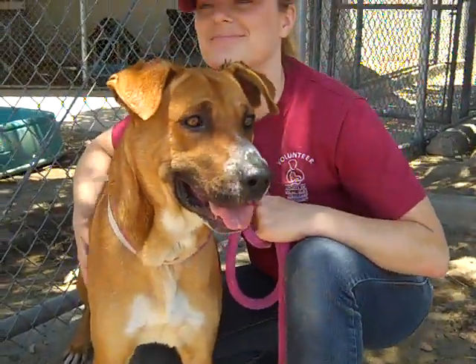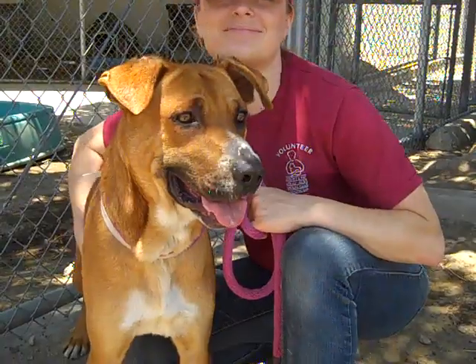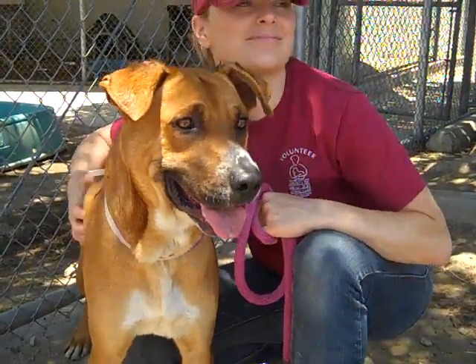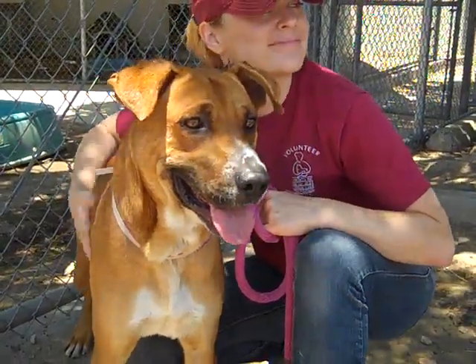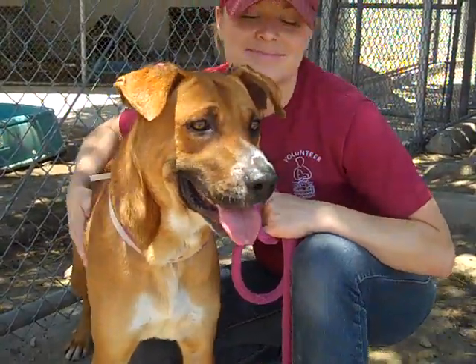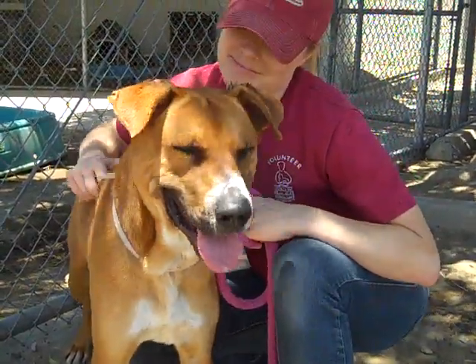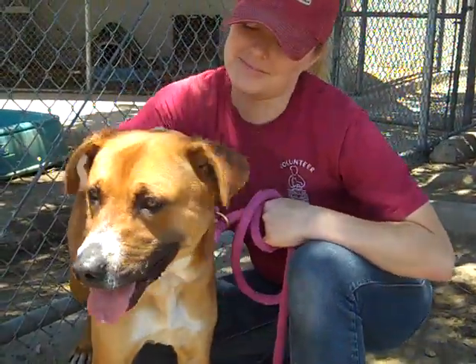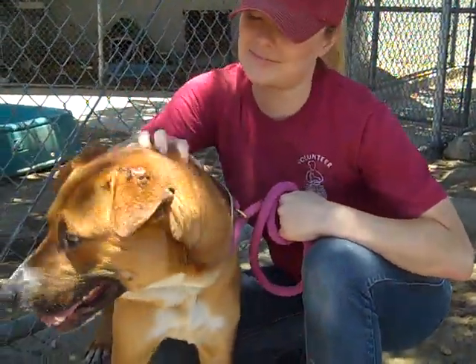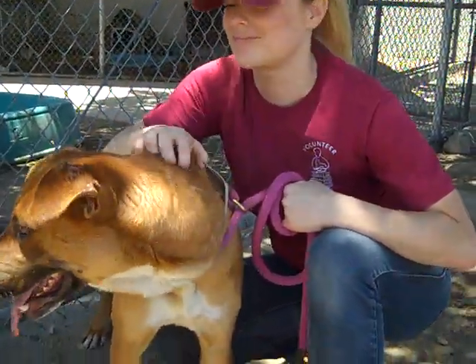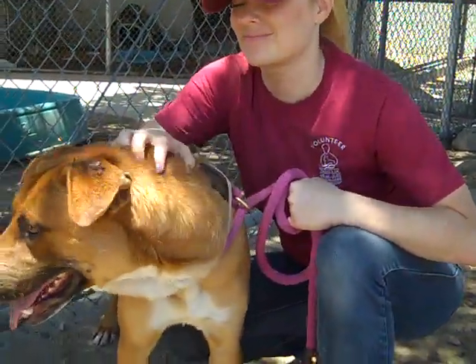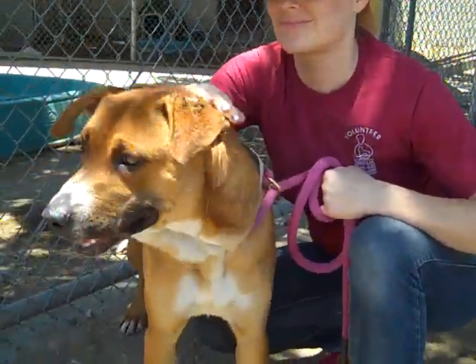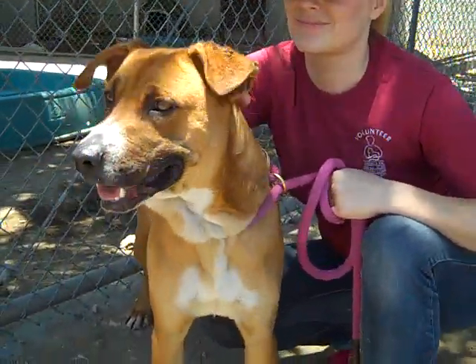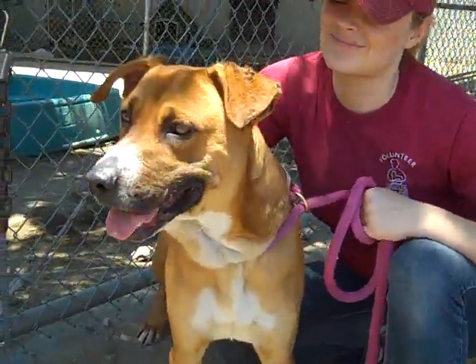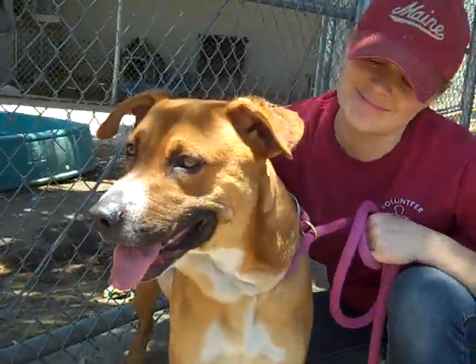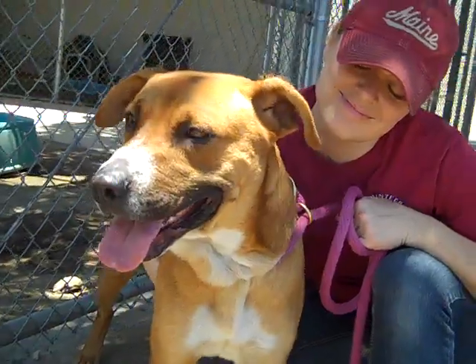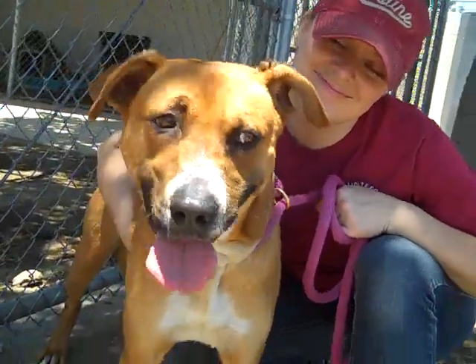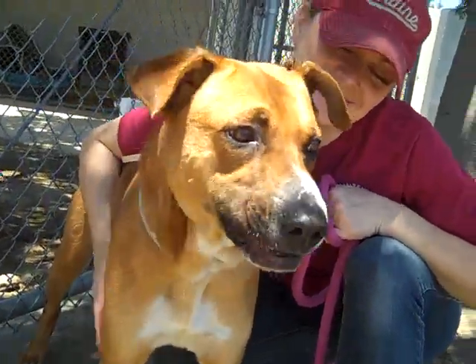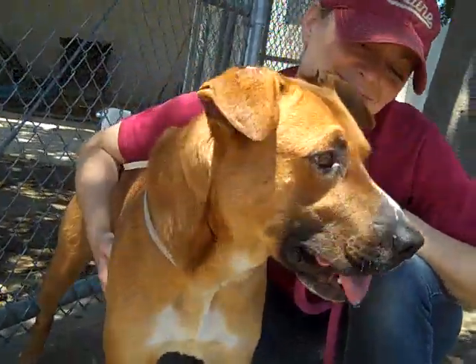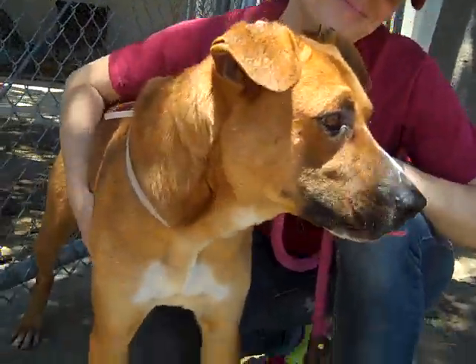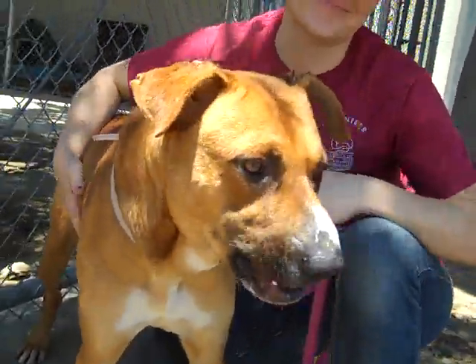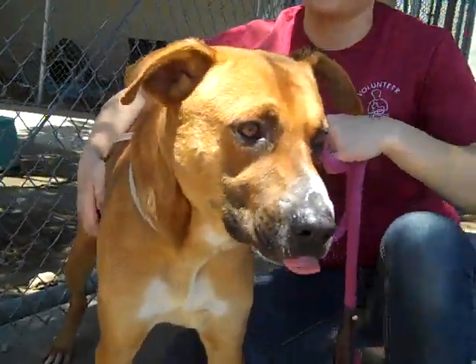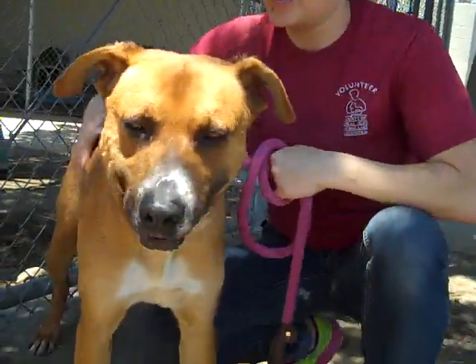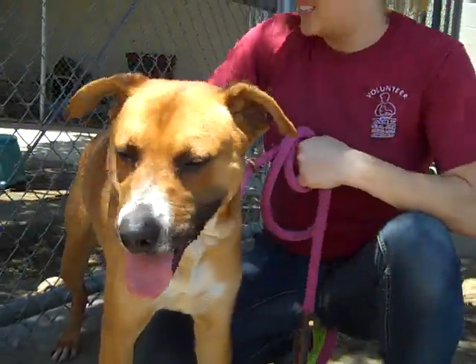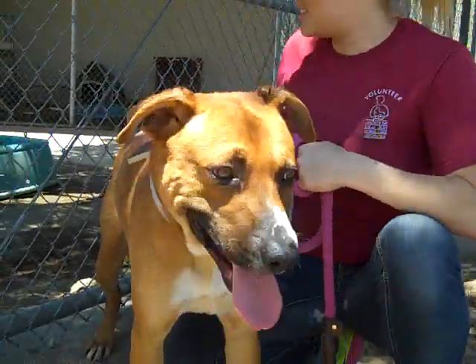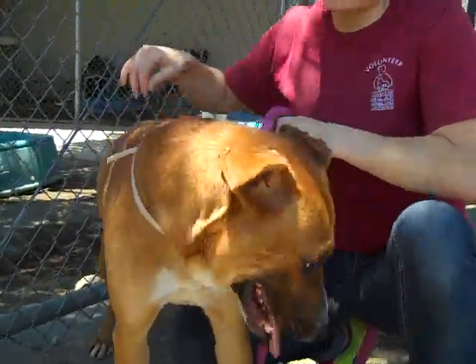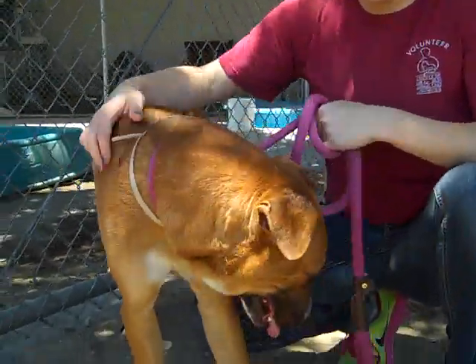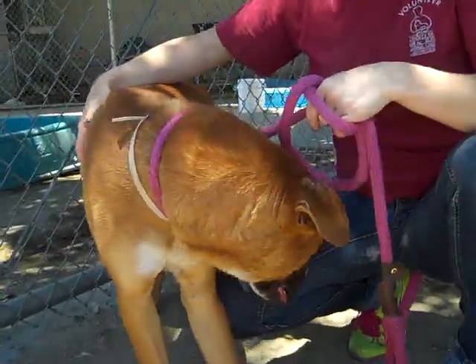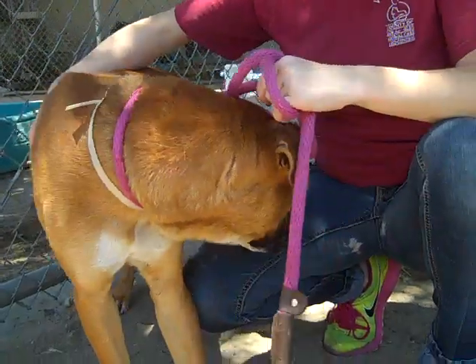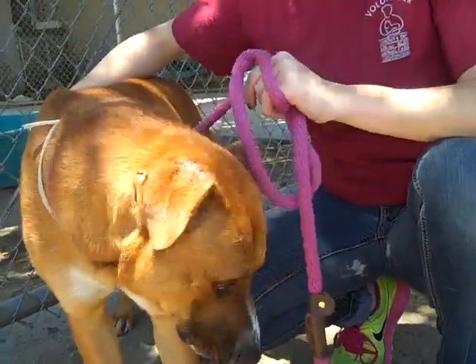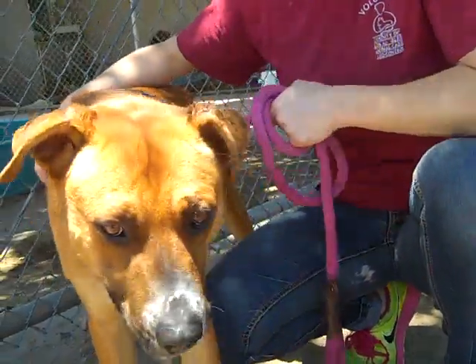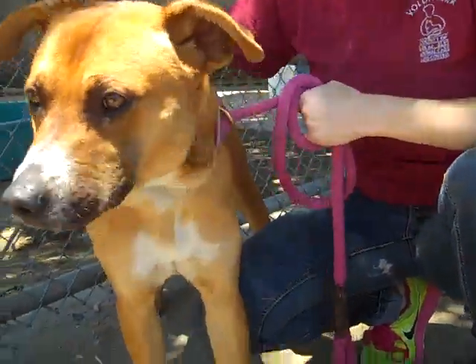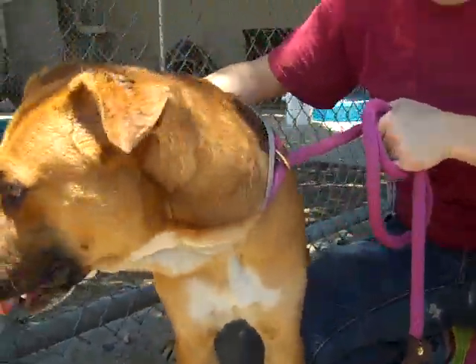He's just about a year old and he came in as an owner's surrender on June 6th. He weighs 57 gorgeous pounds. This guy has not had anybody give him the love and care he deserves.